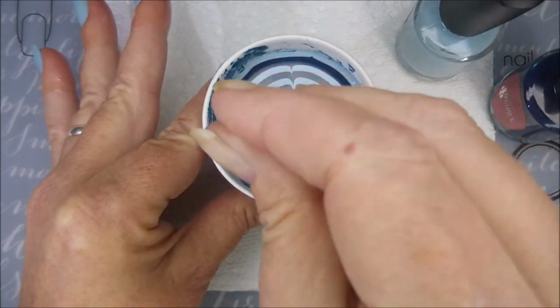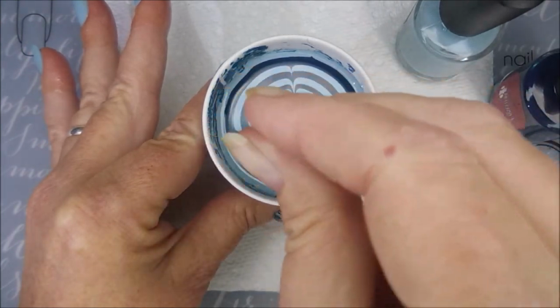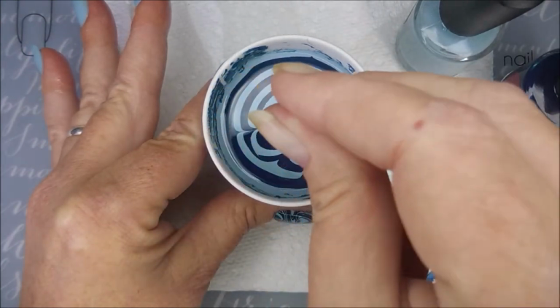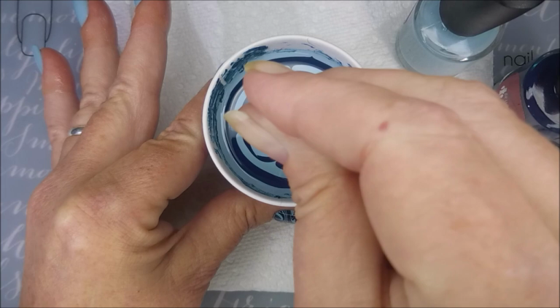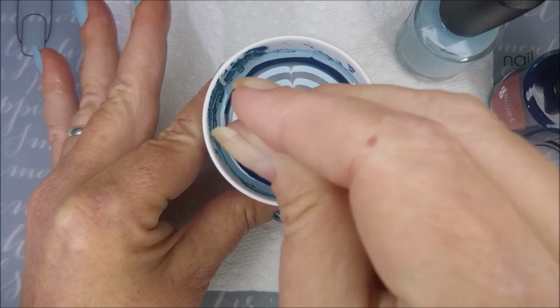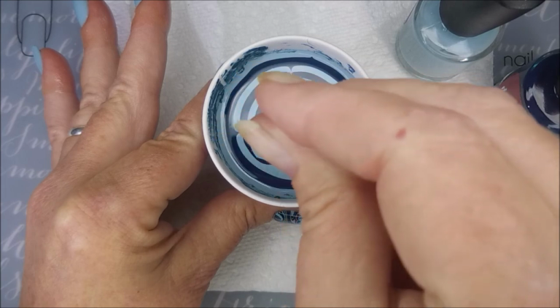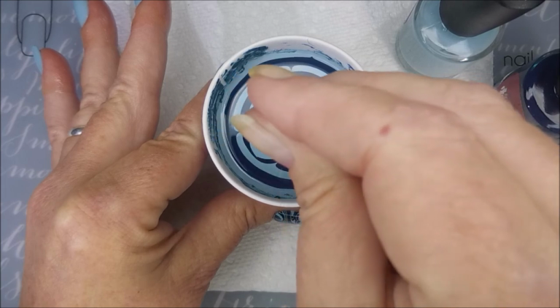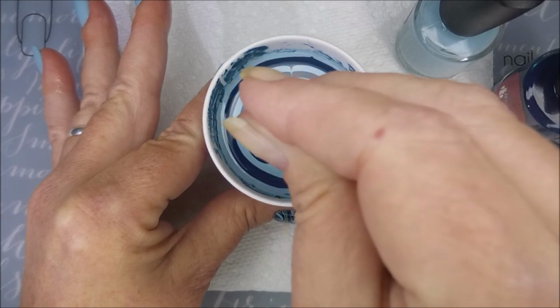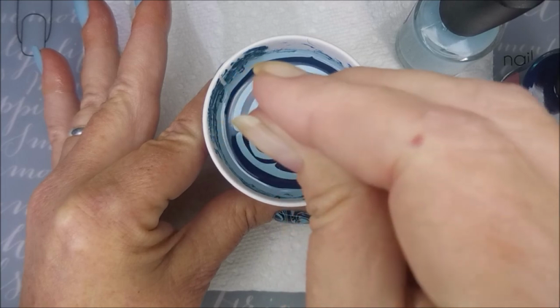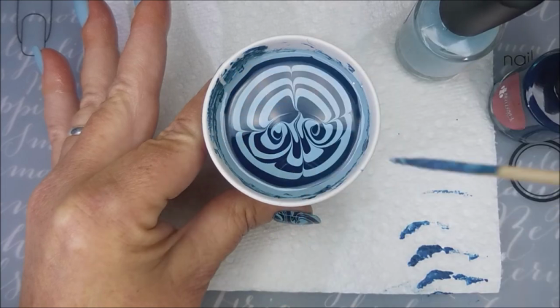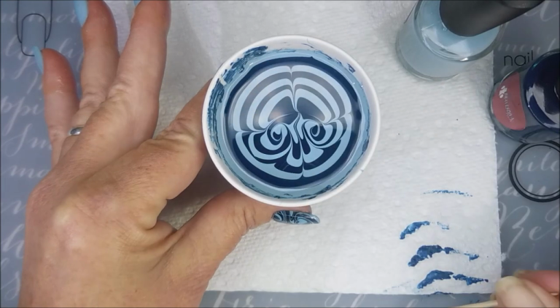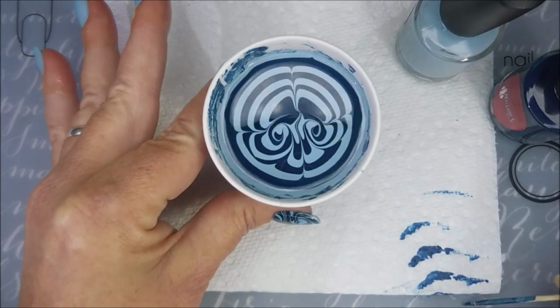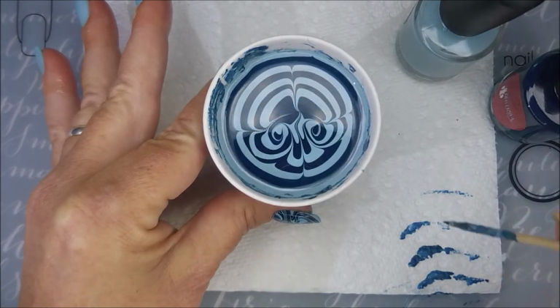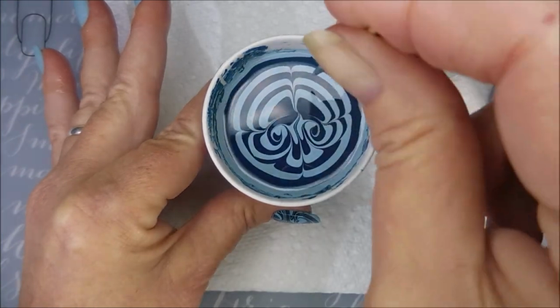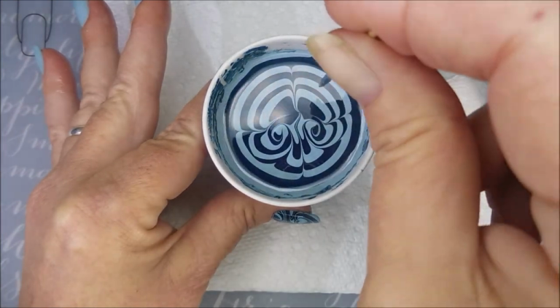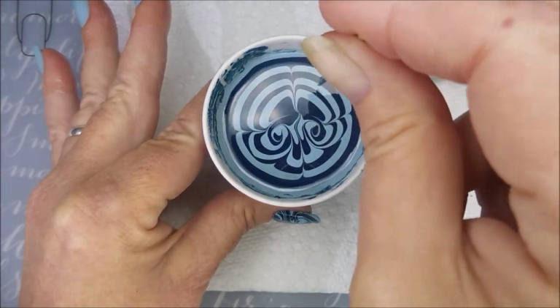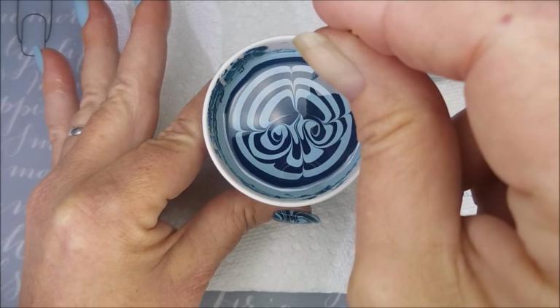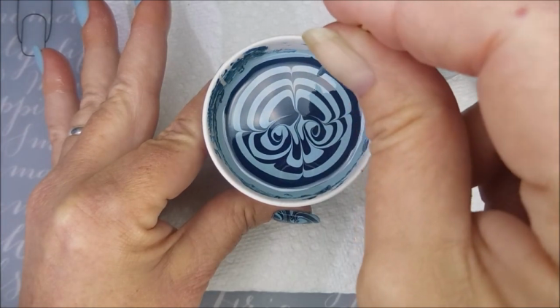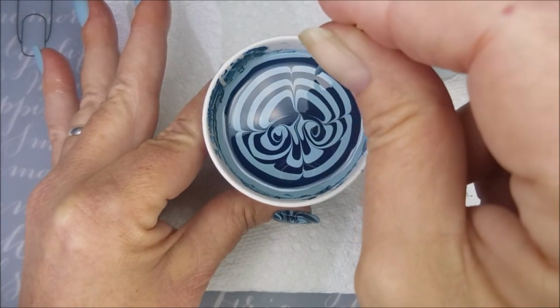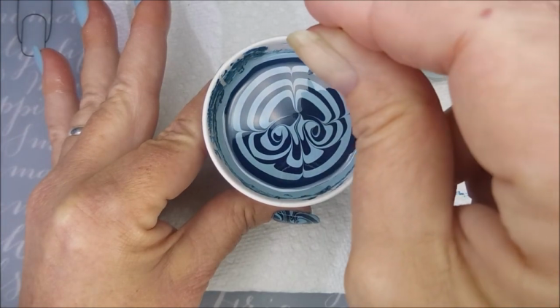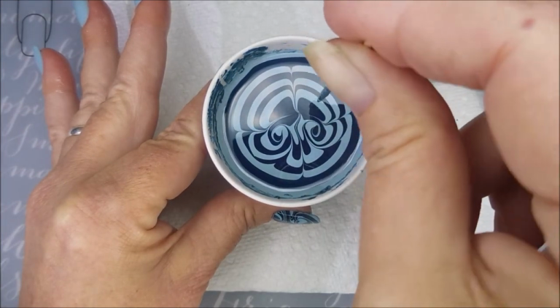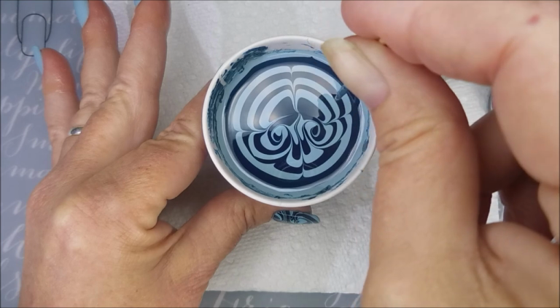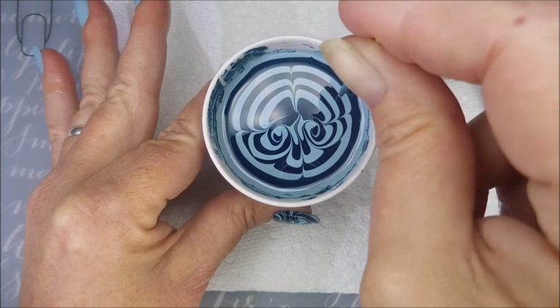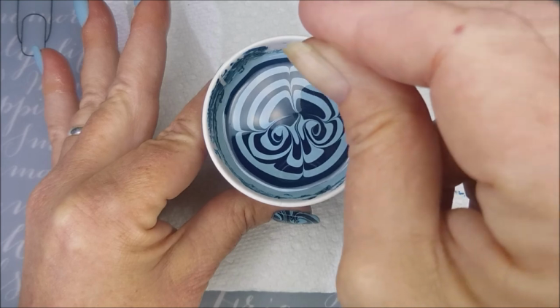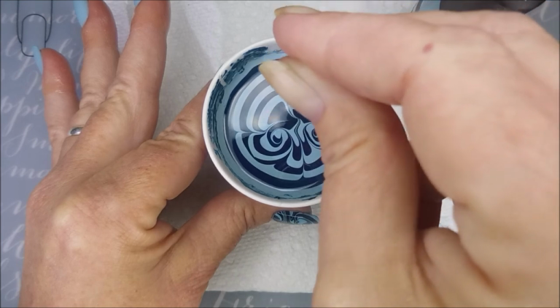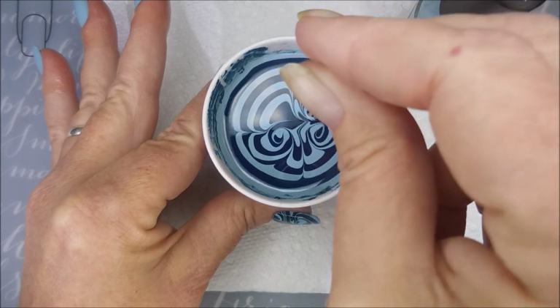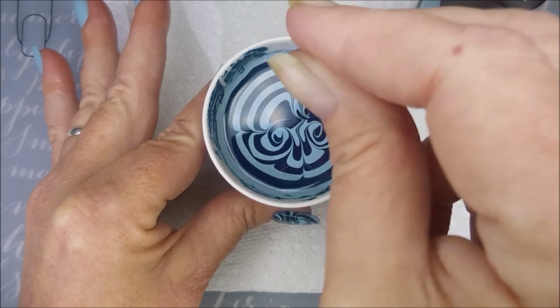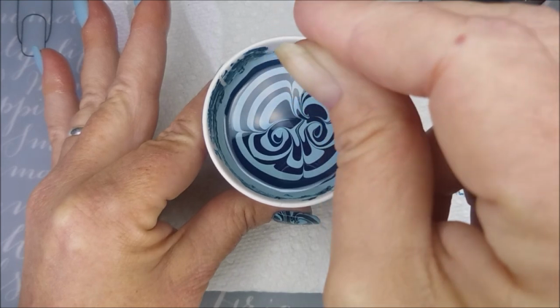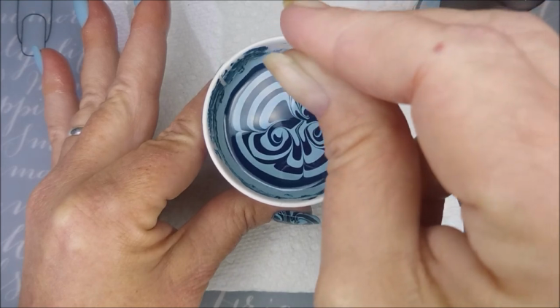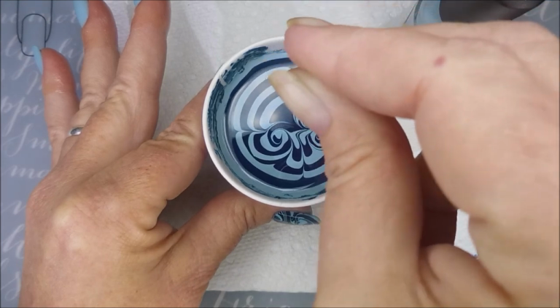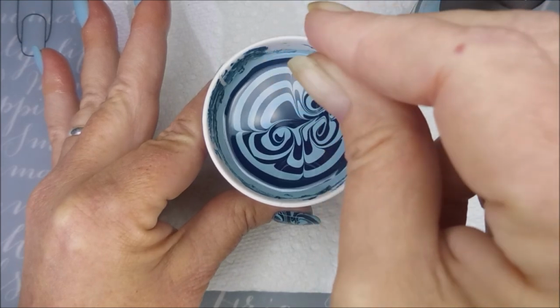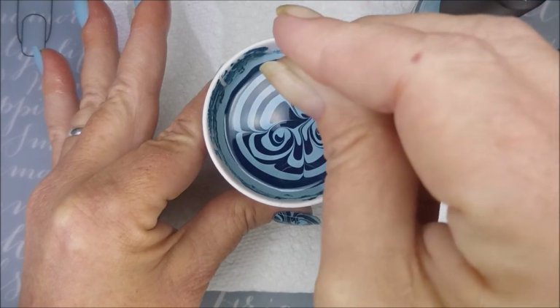I am doing a new design. I don't execute it very well, but this one I learned from Artisan Loom. I will leave a link for her channel down below.